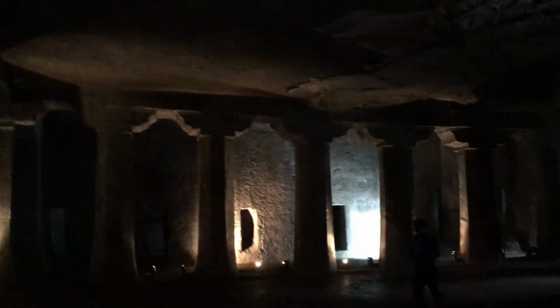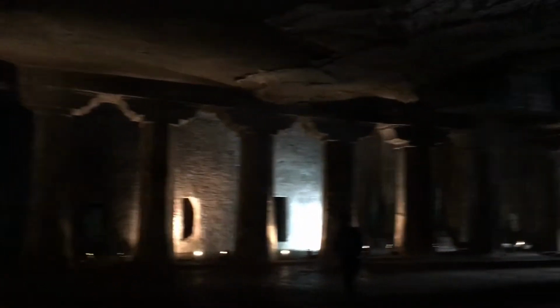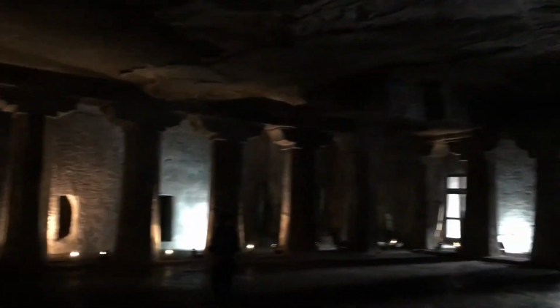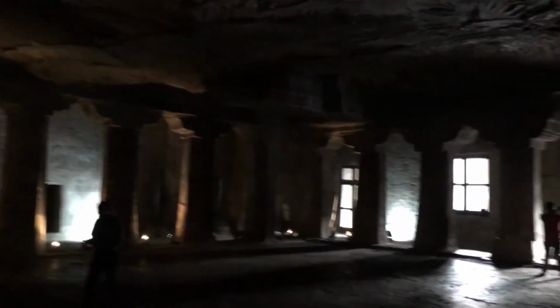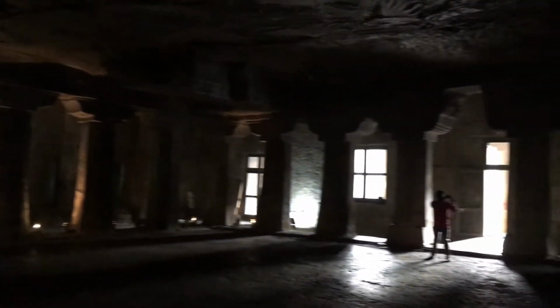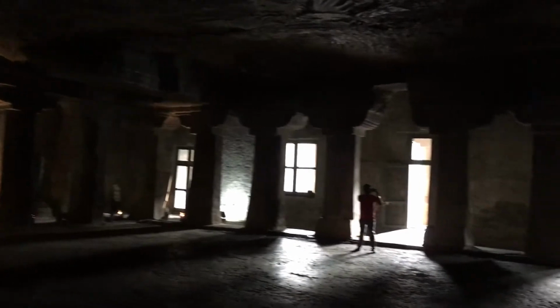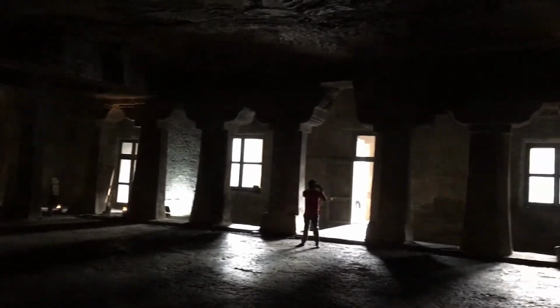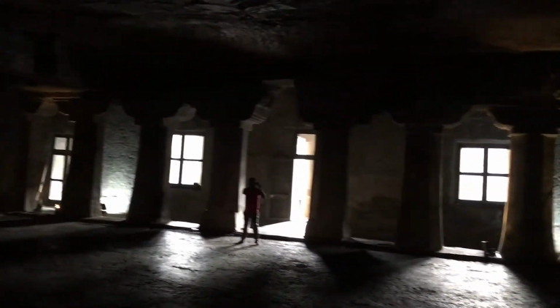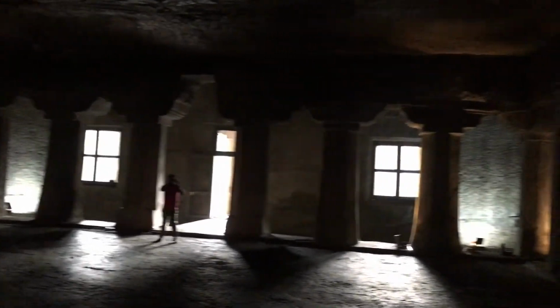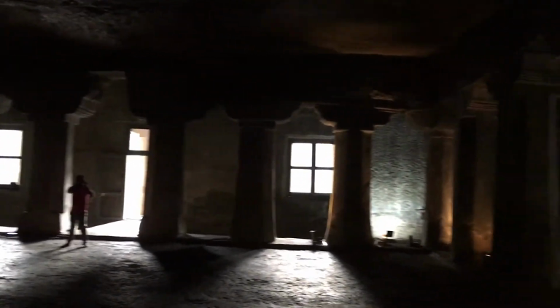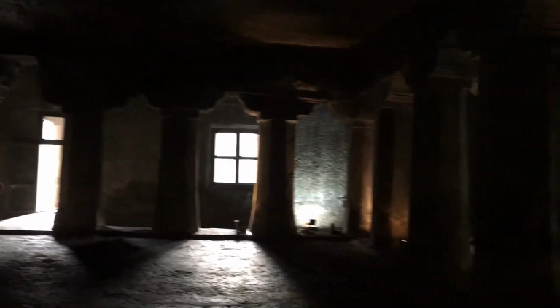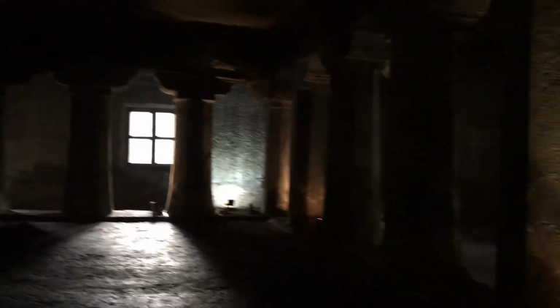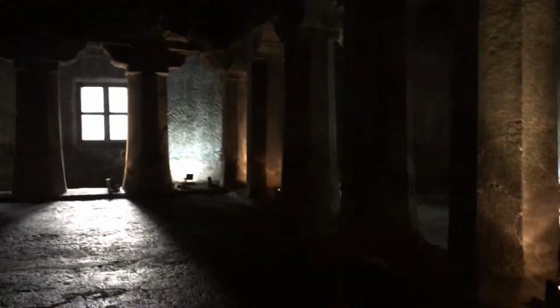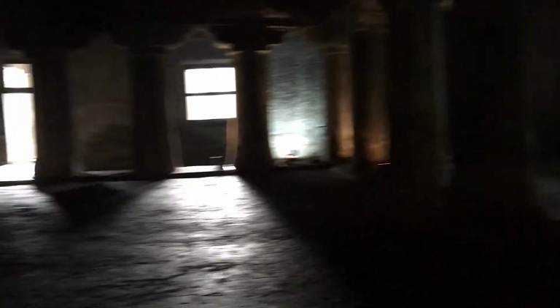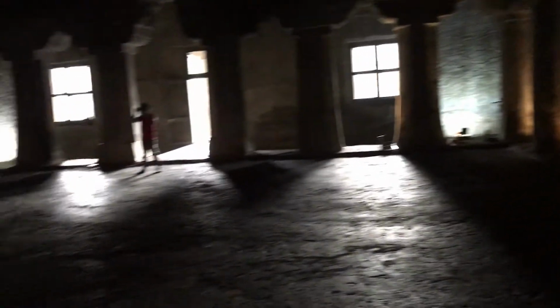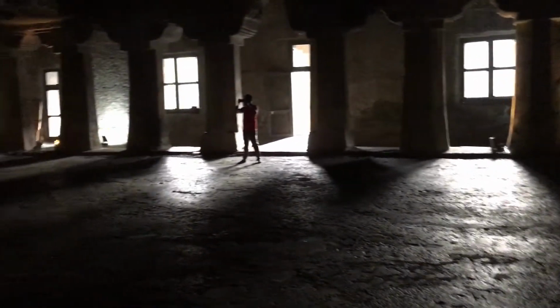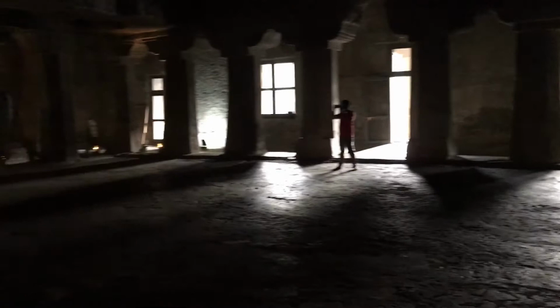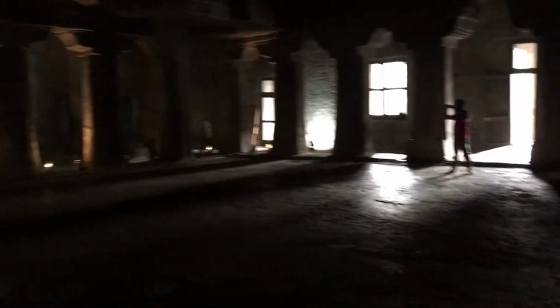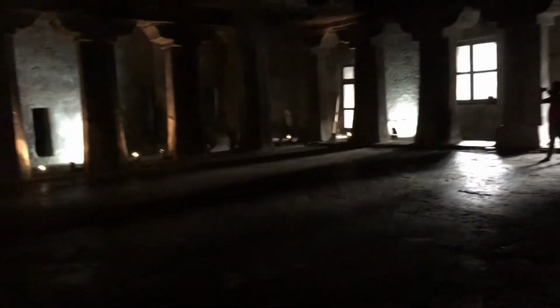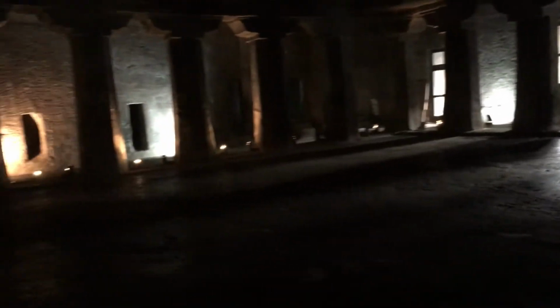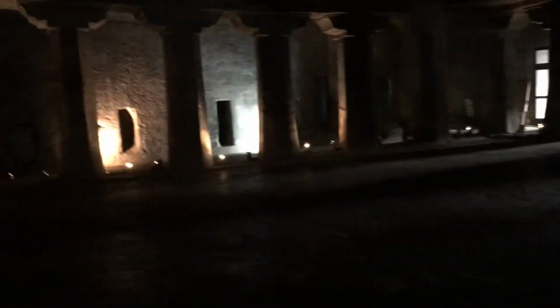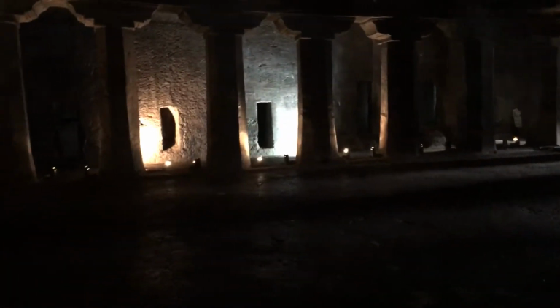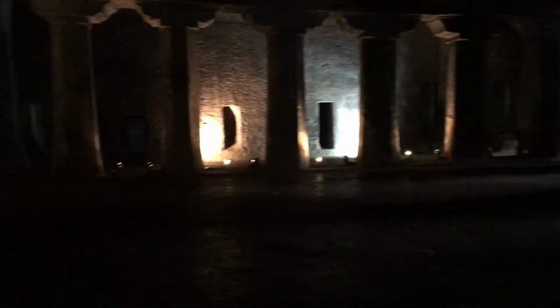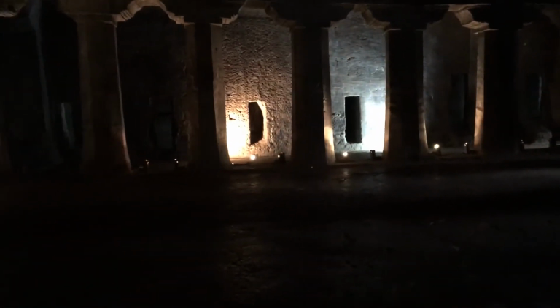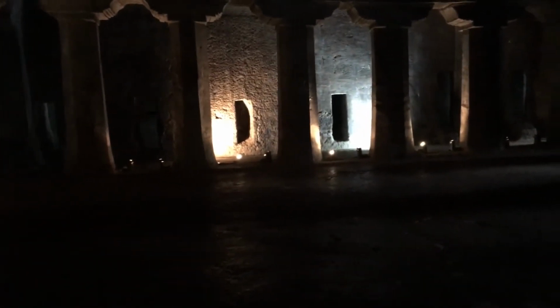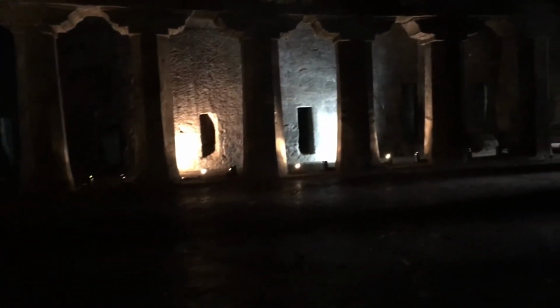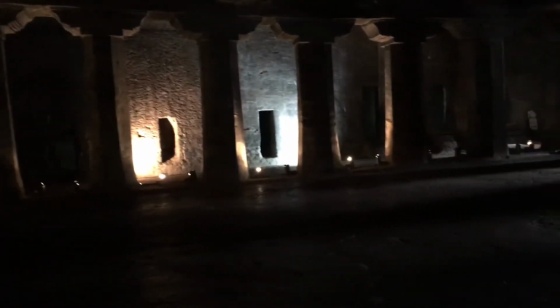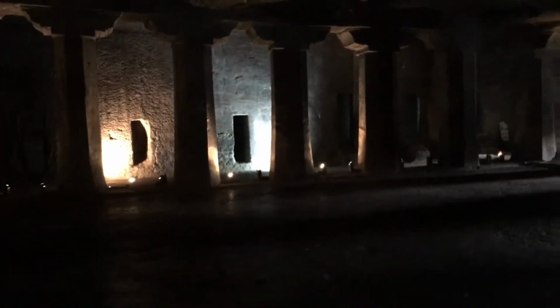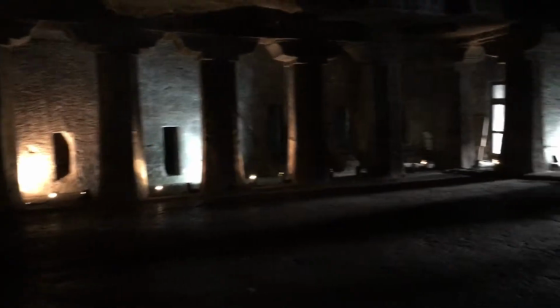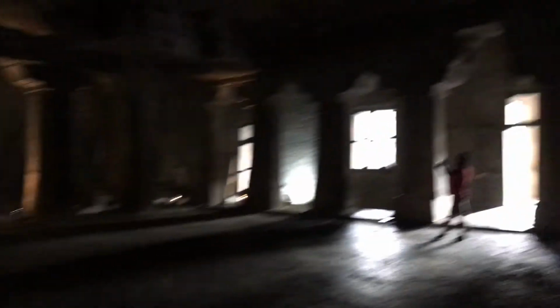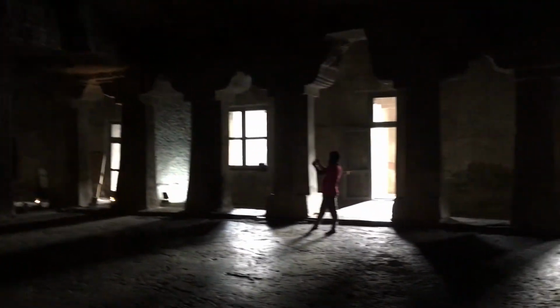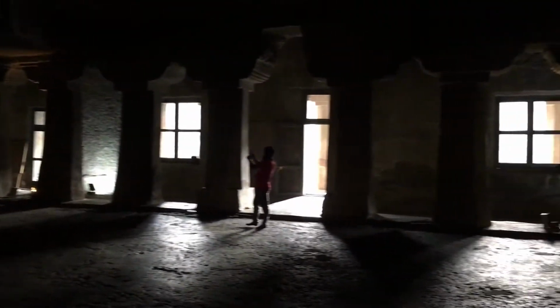It's a wonderful structure. As you can see, there are big pillars — there are quite a few, about 28 pillars in total.